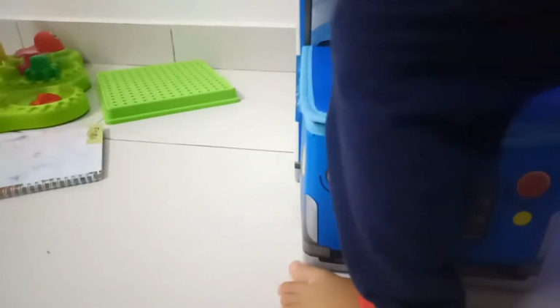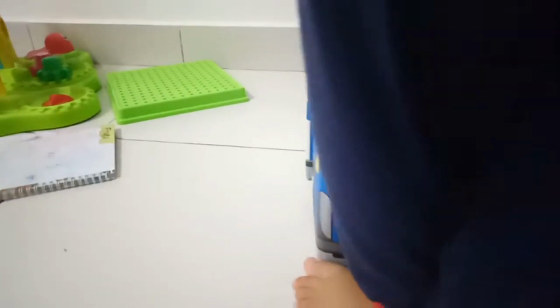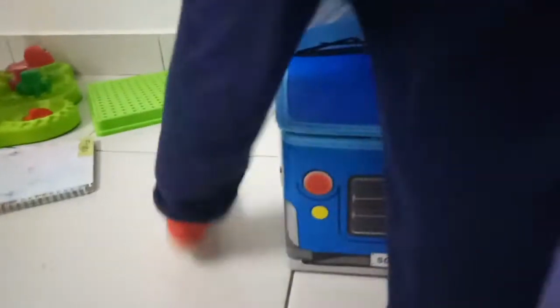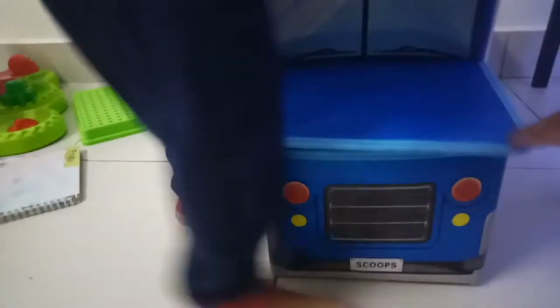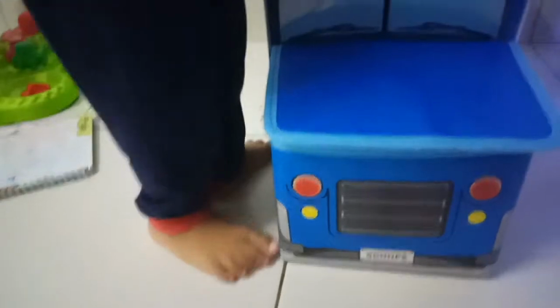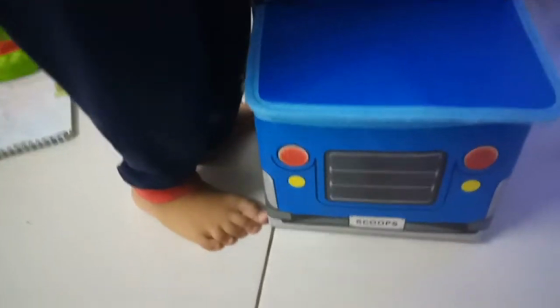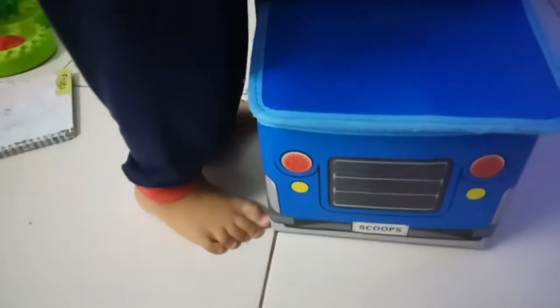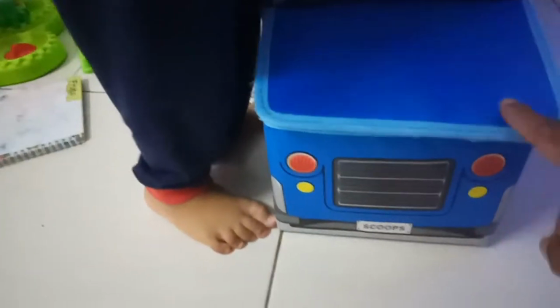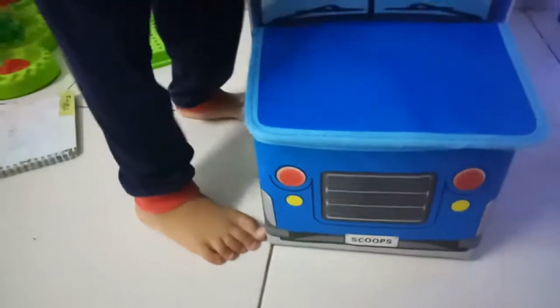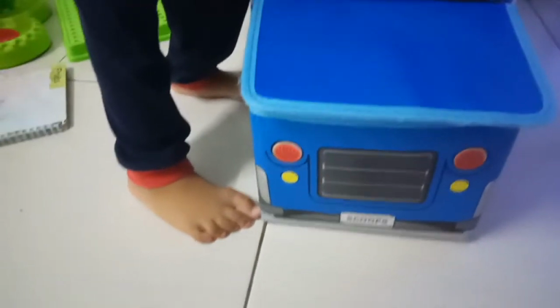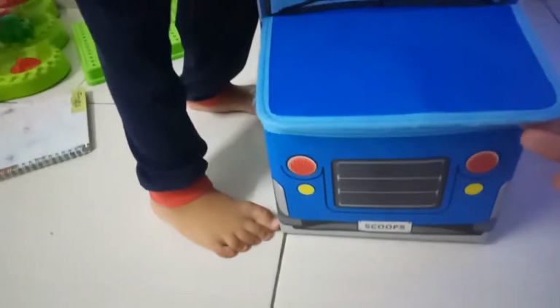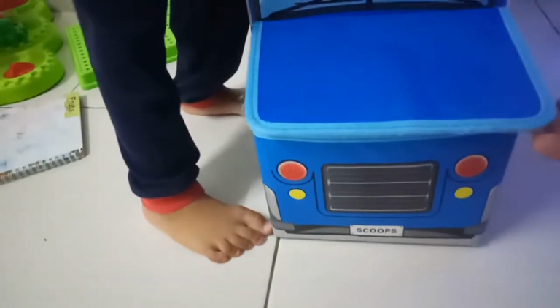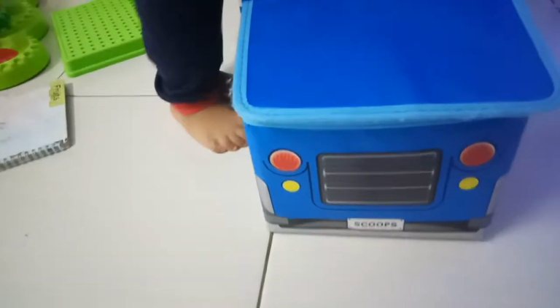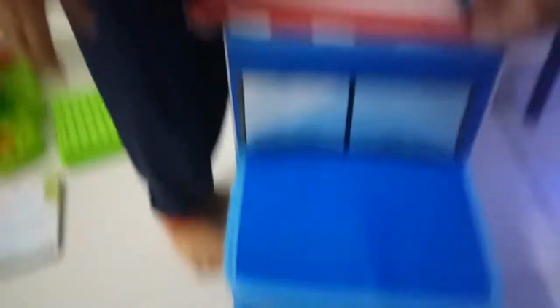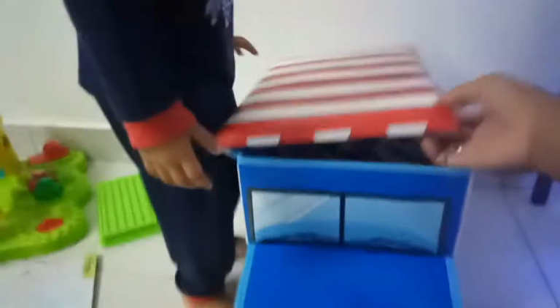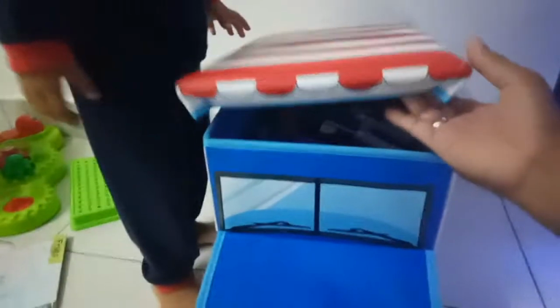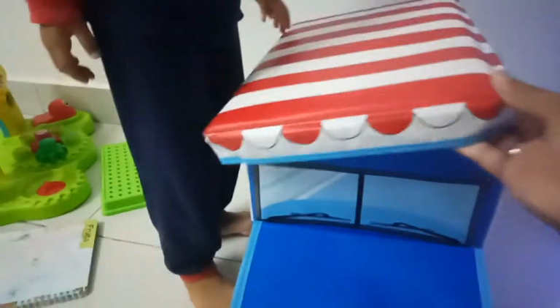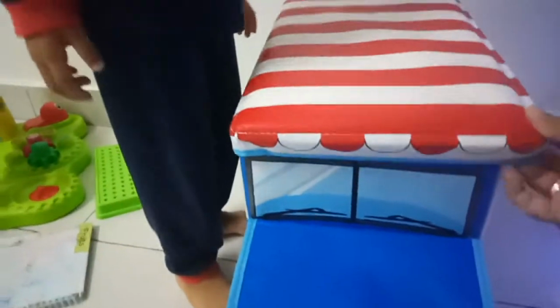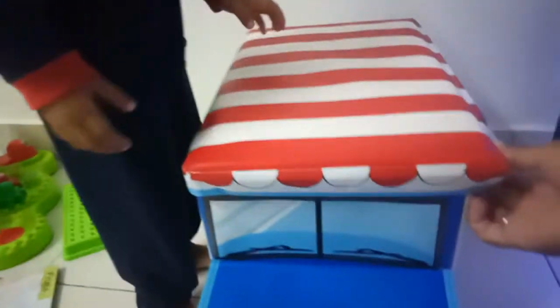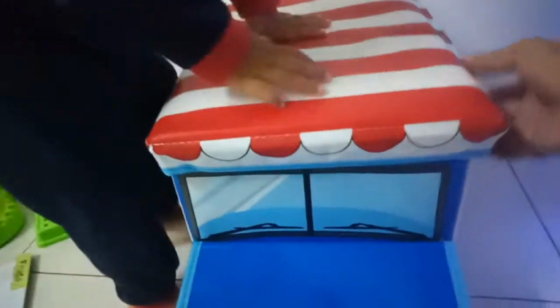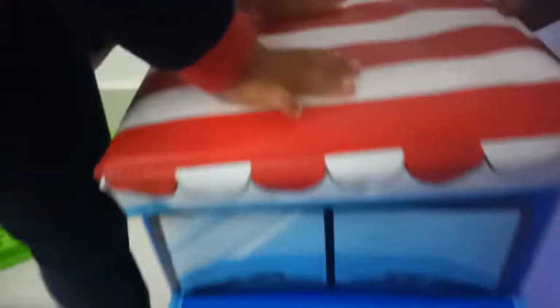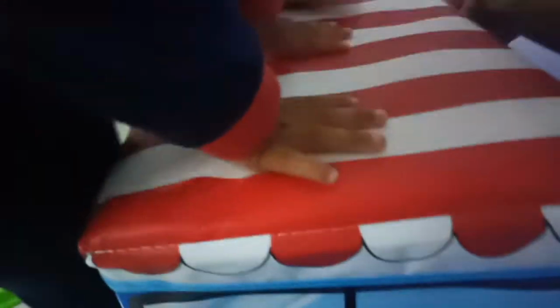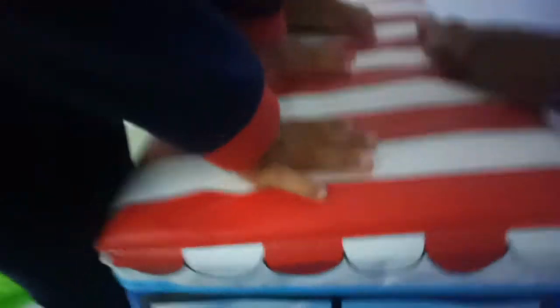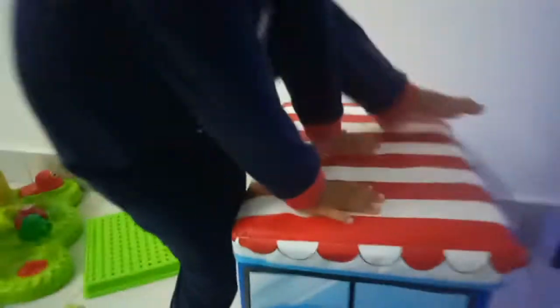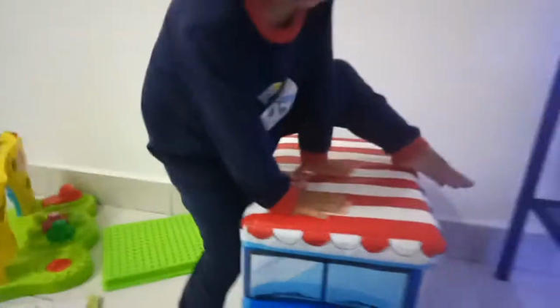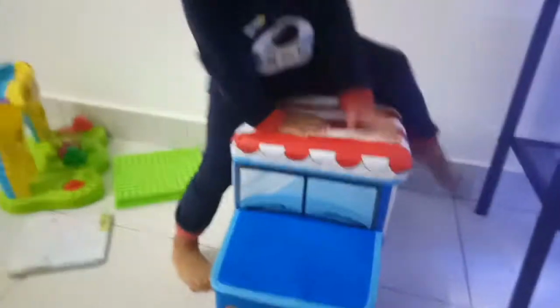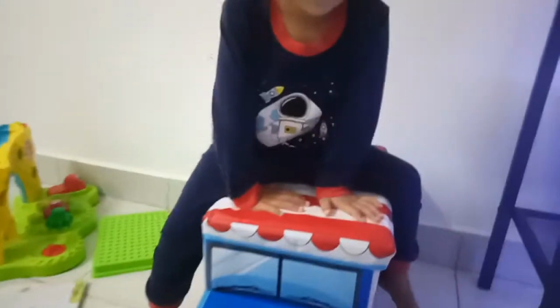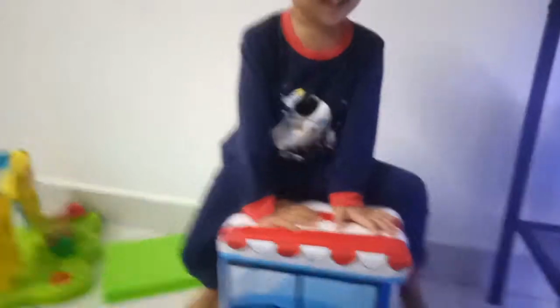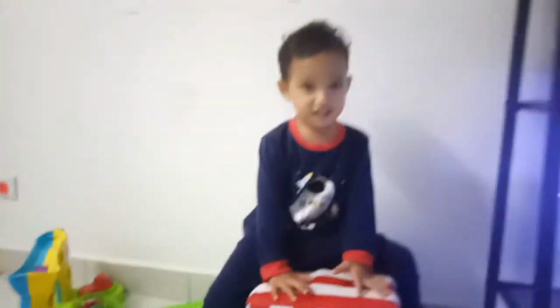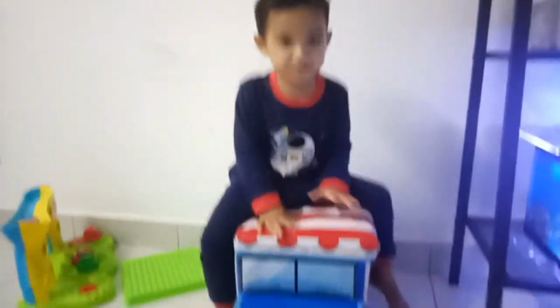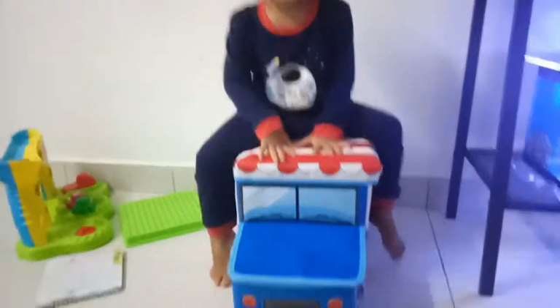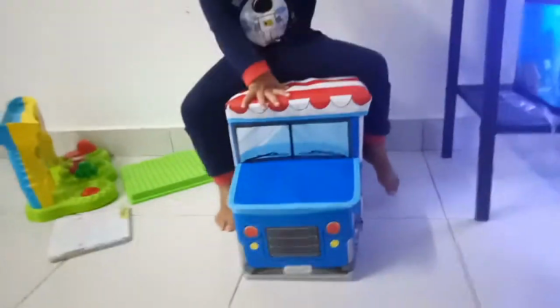Can you open this part? What is inside? This part? Open. It's easy, guys. You can do like this and you can sit on it. Looks so cool, right?